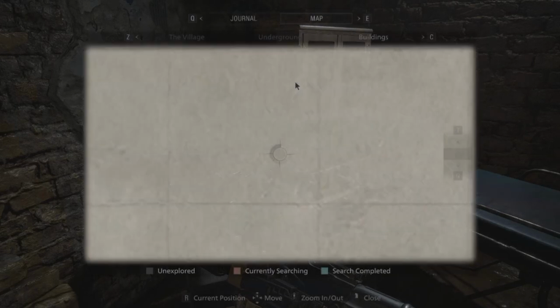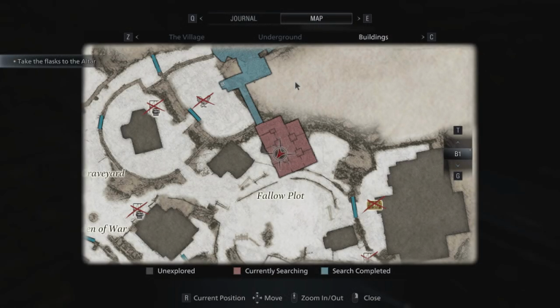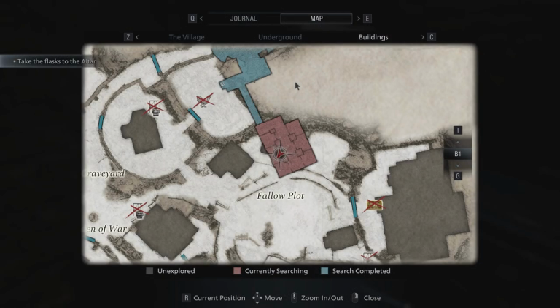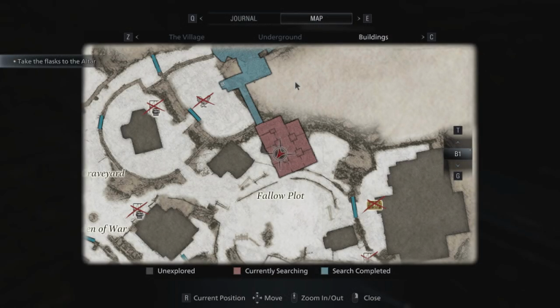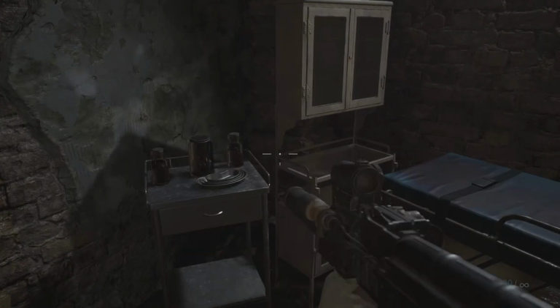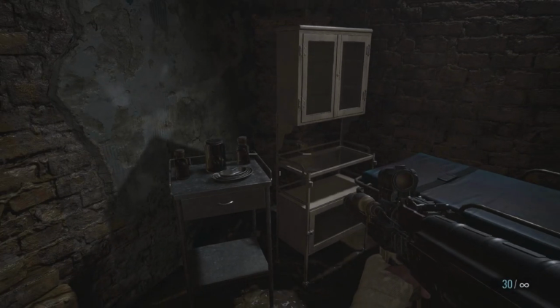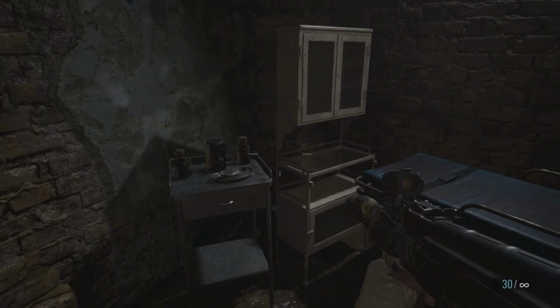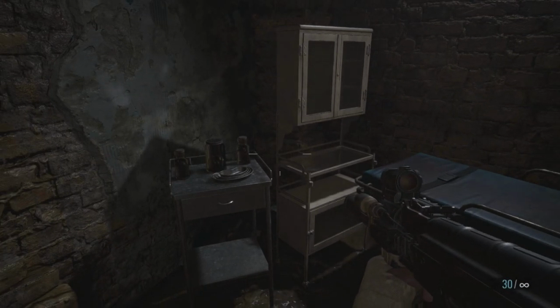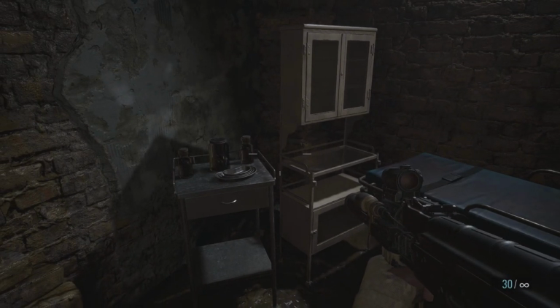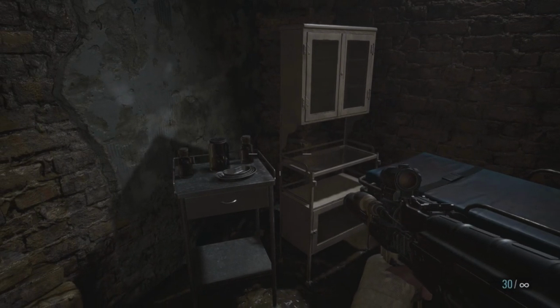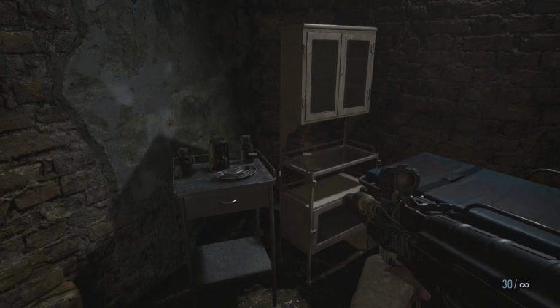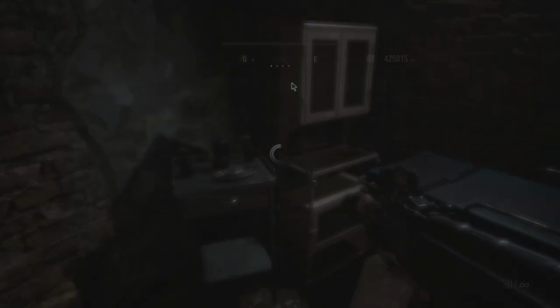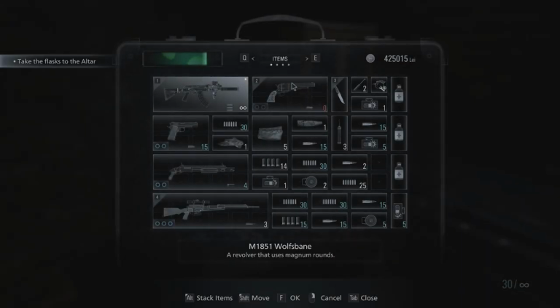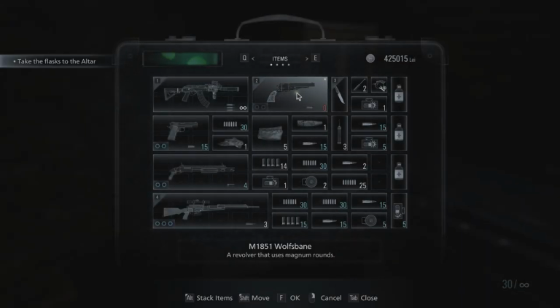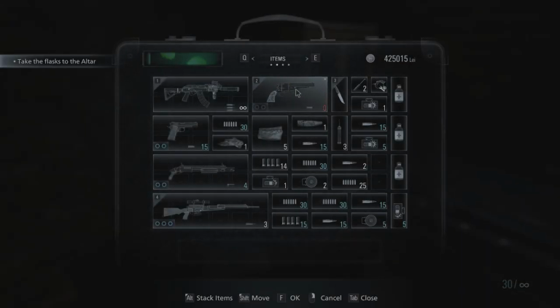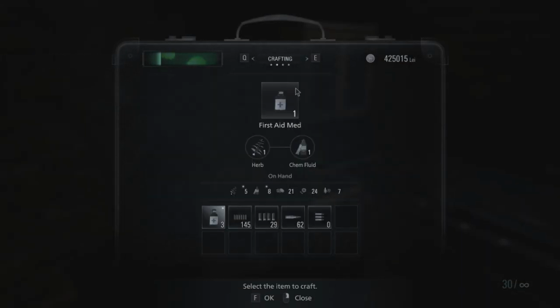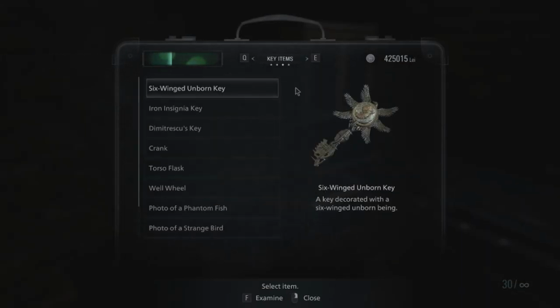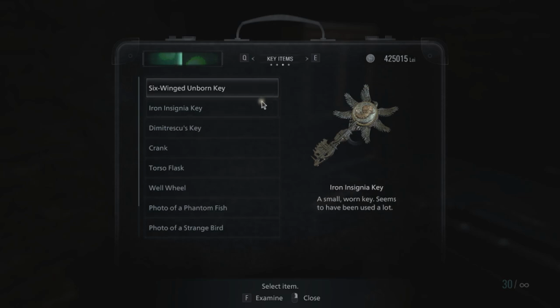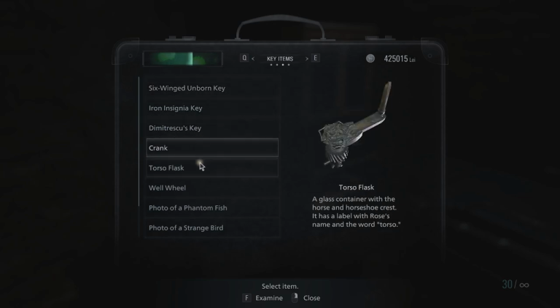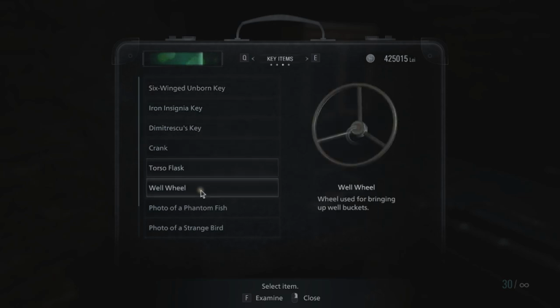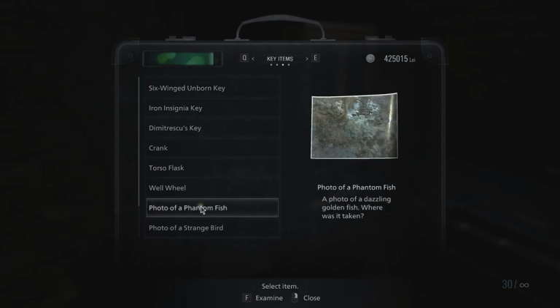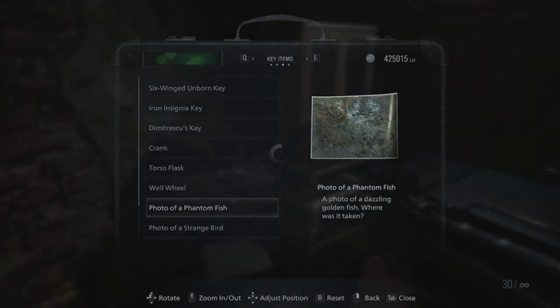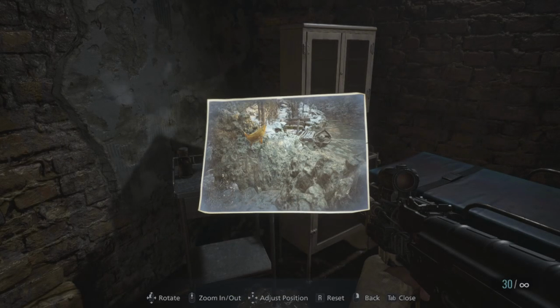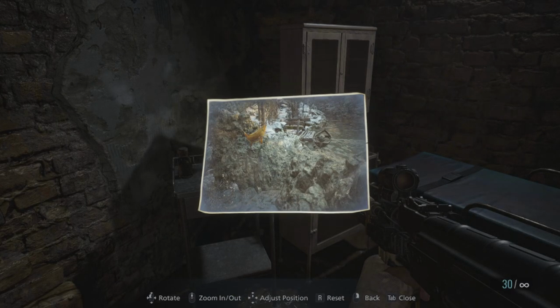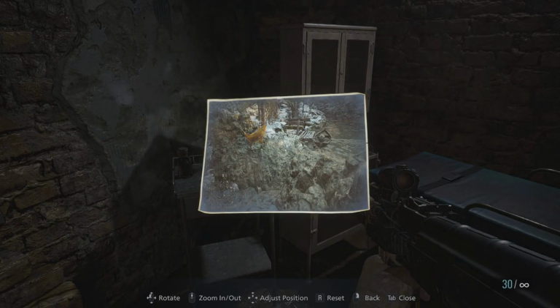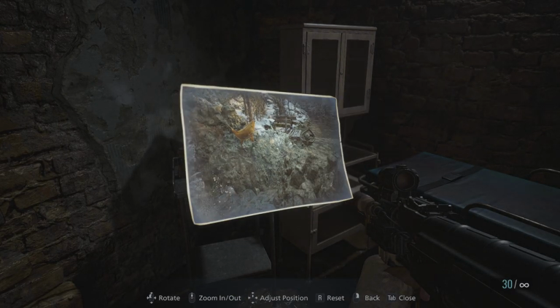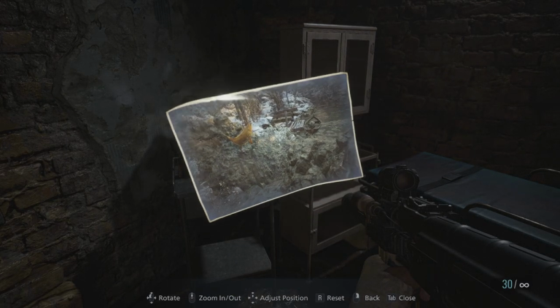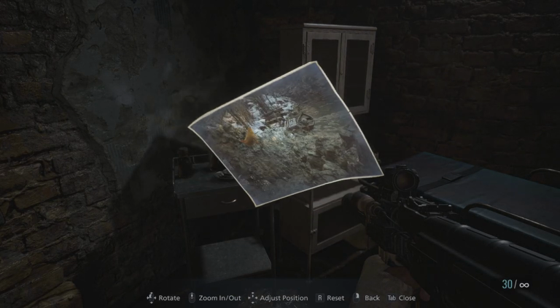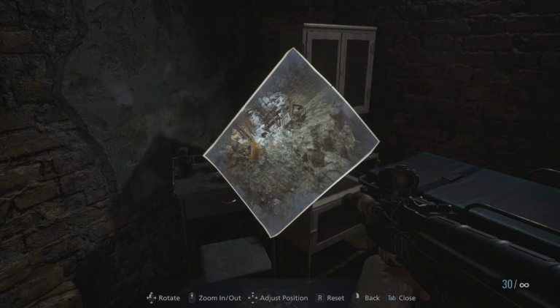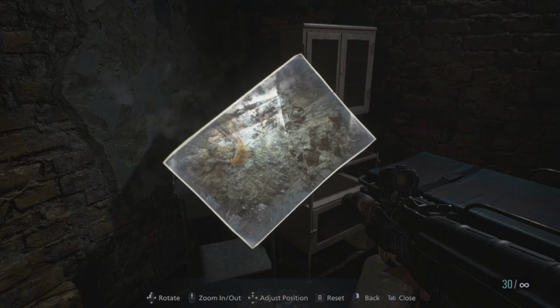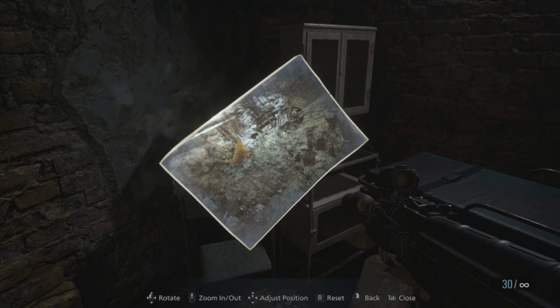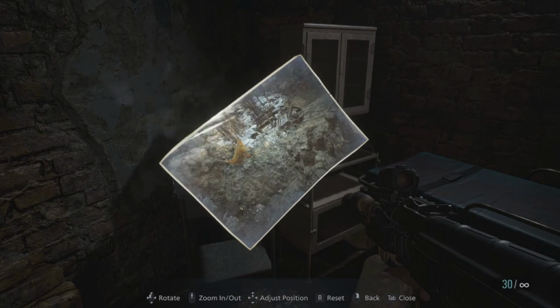Hey guys, this is a quick video on how to locate the phantom fish from the photo and obtain the finest fish ingredient — one of many that unlocks the recipe for quicker movement speed.